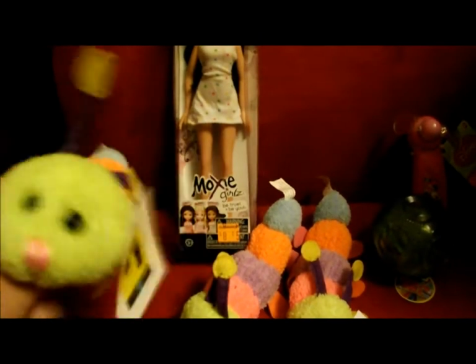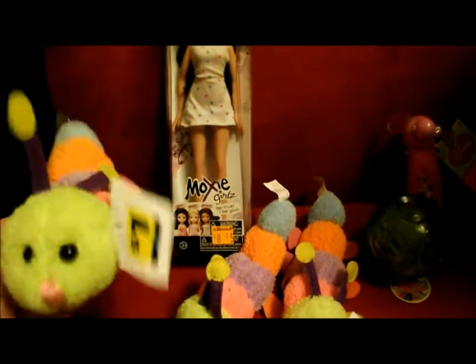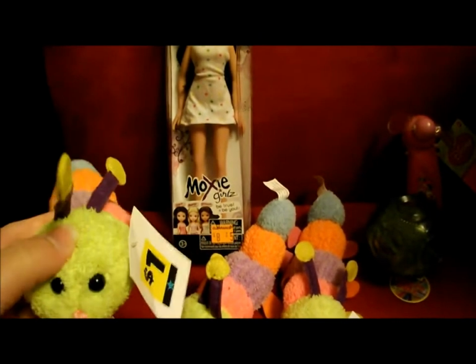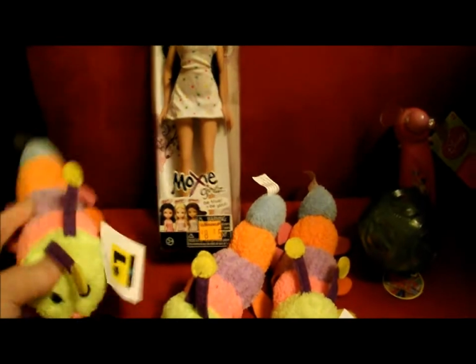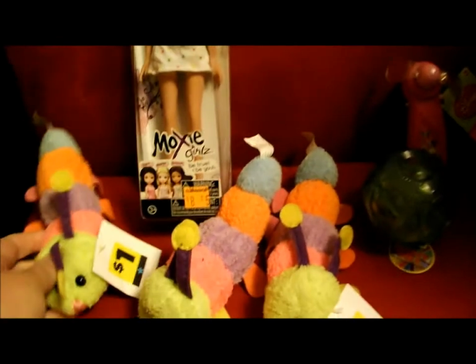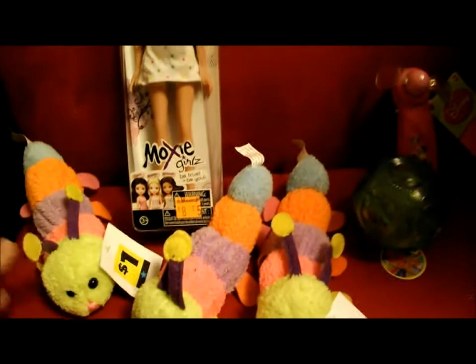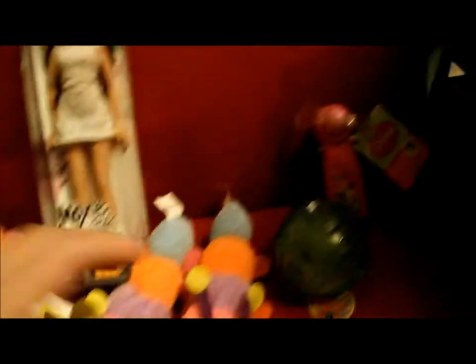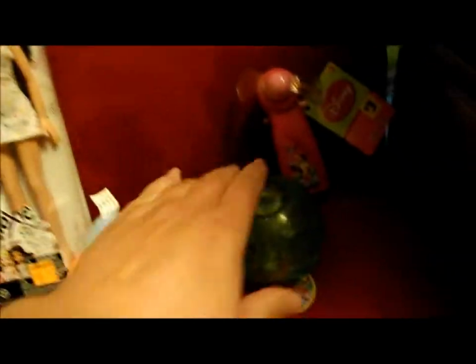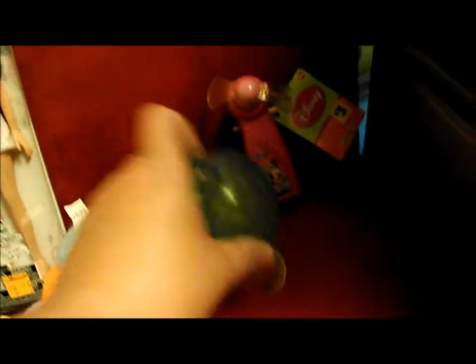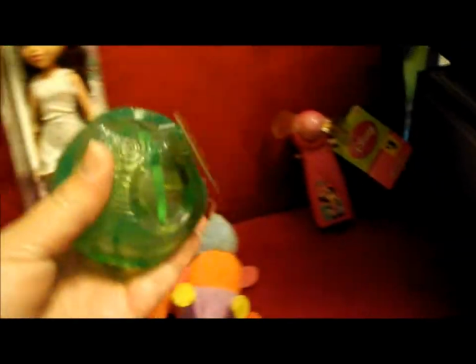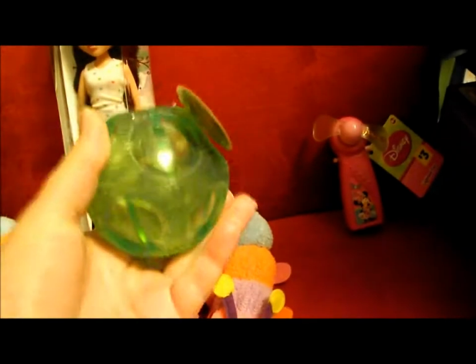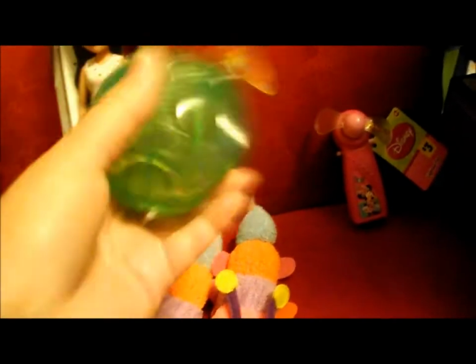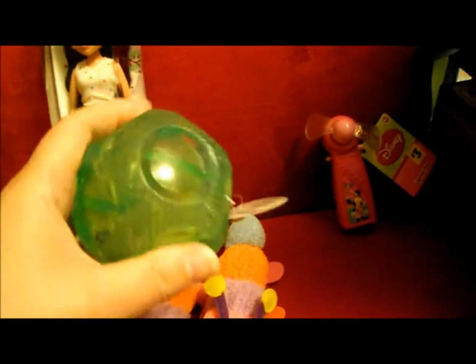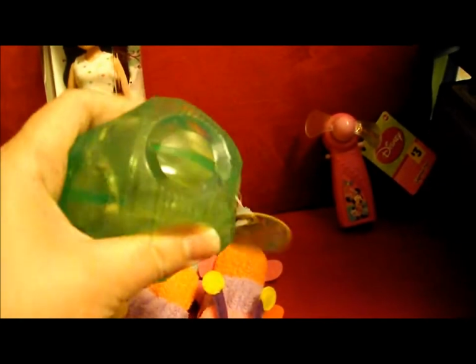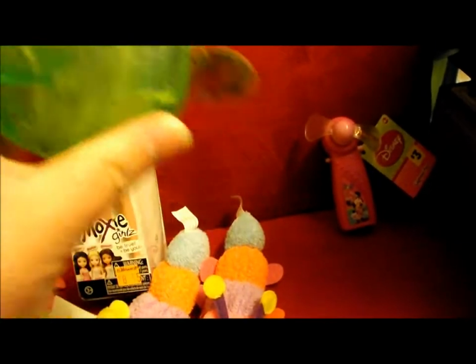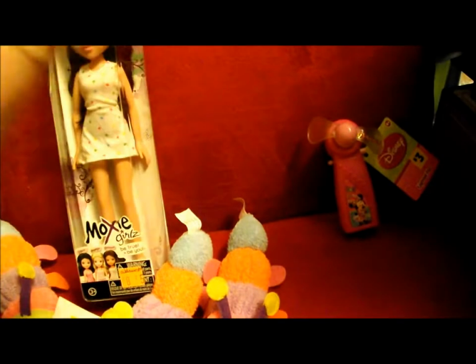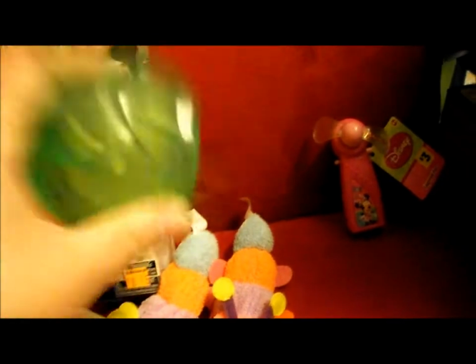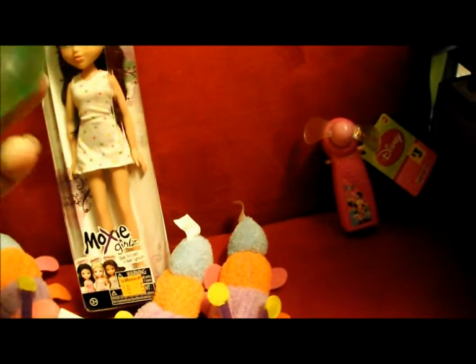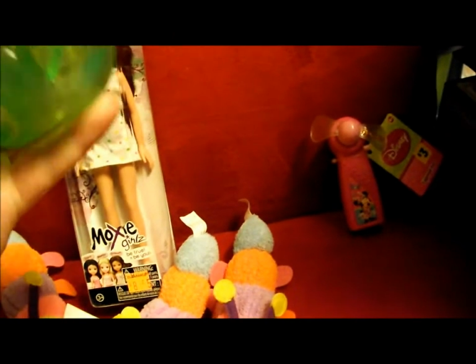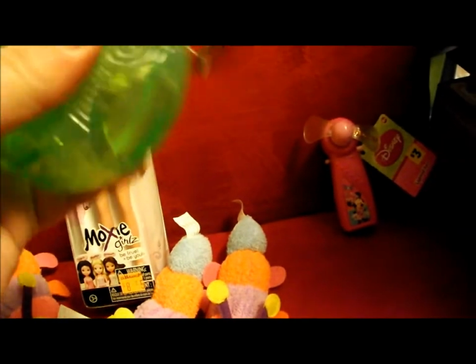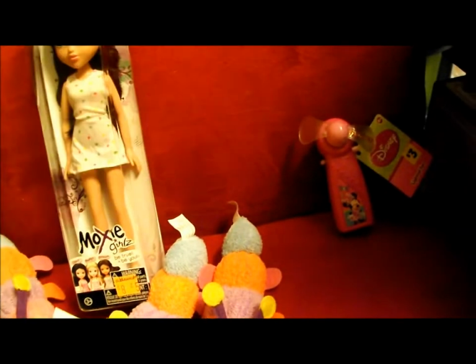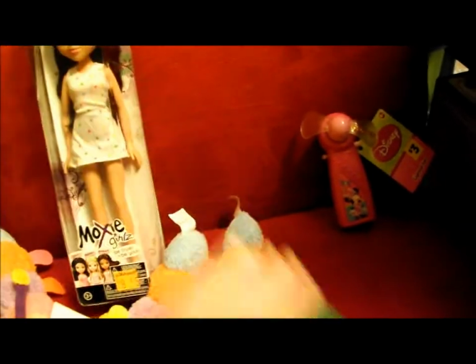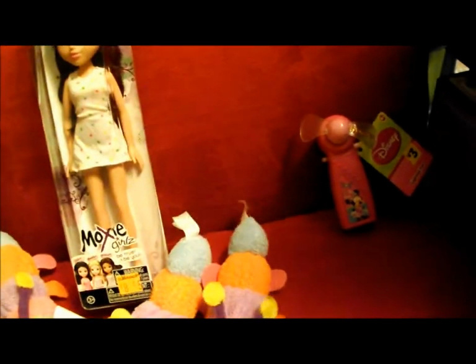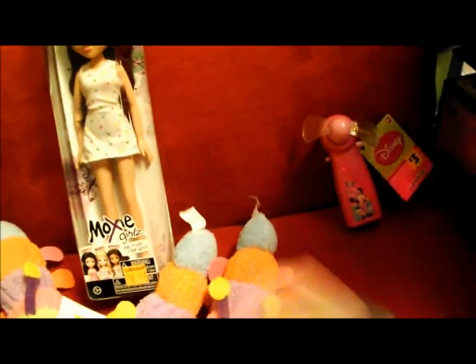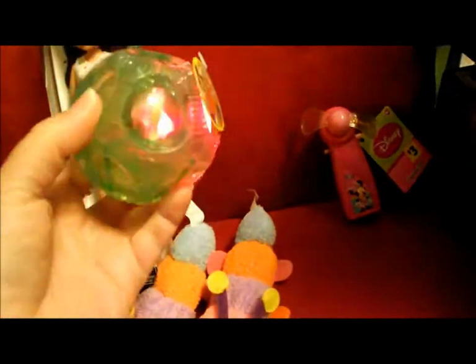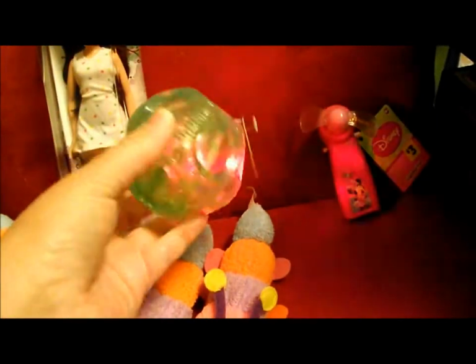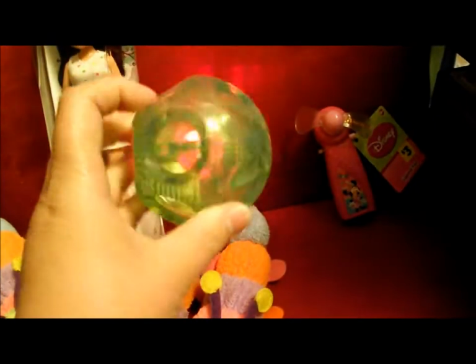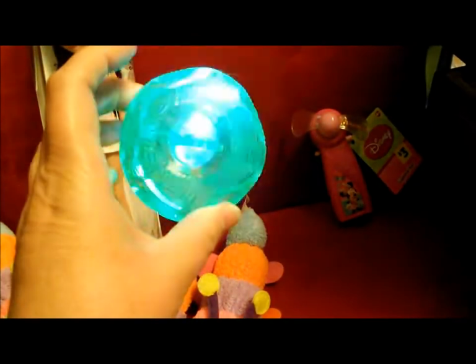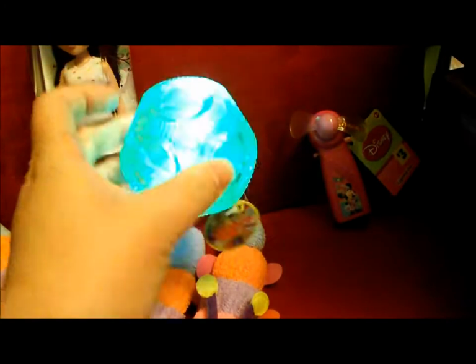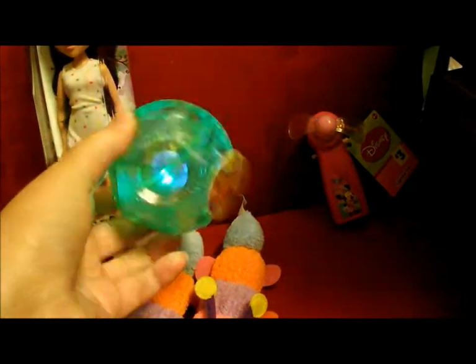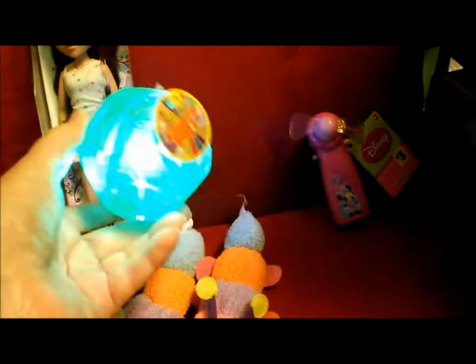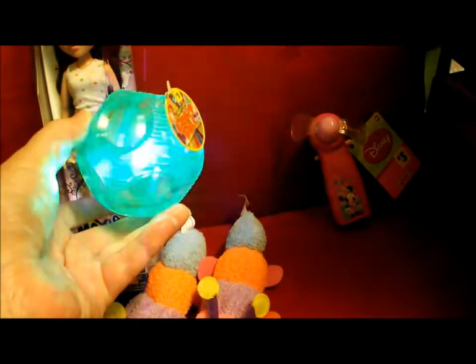They were a penny each. And then I got this ball here — it's a light-up ball that was 30 cents. That's an S14.